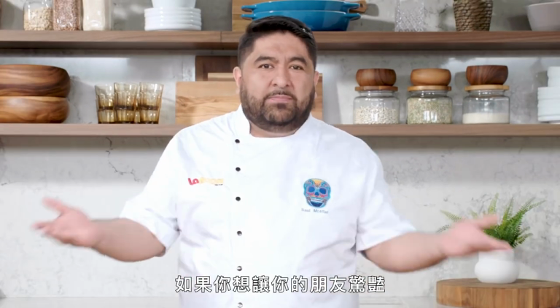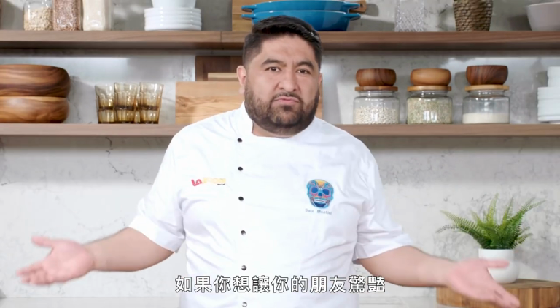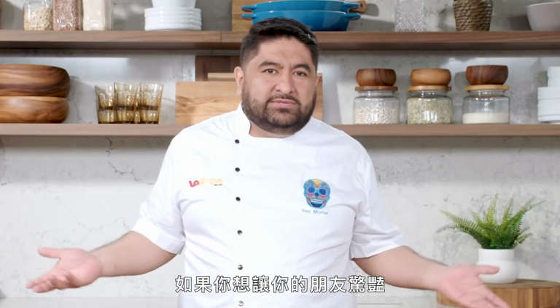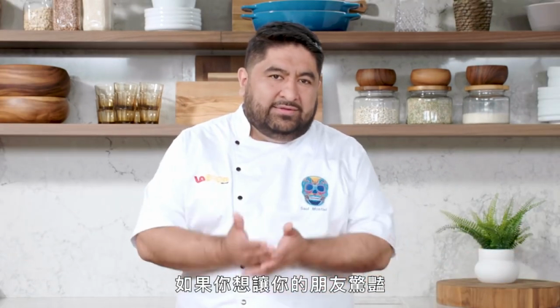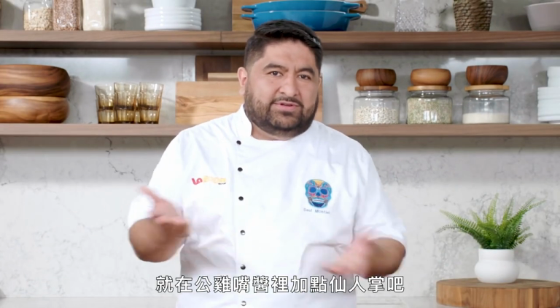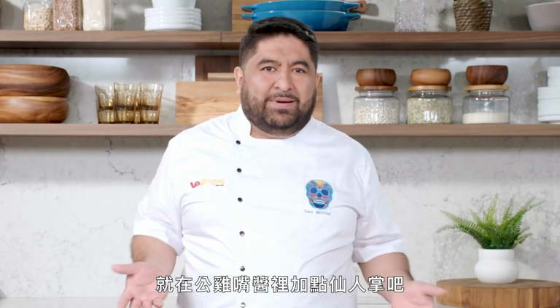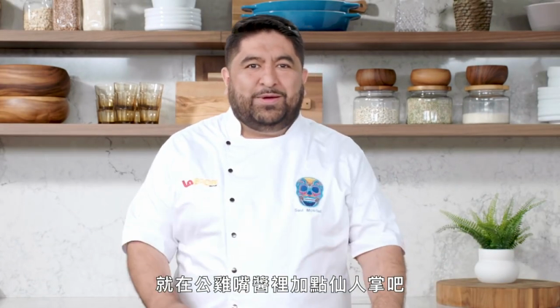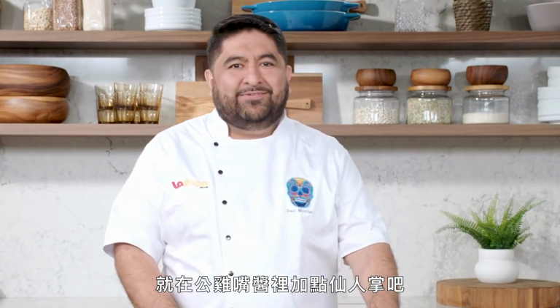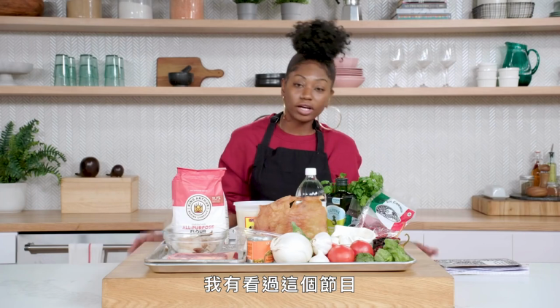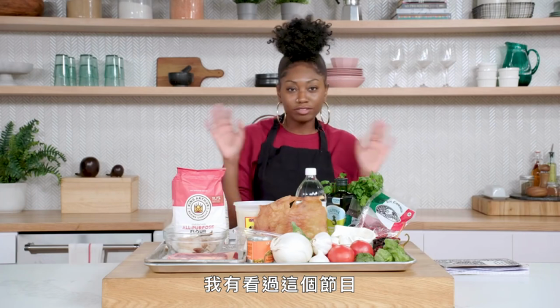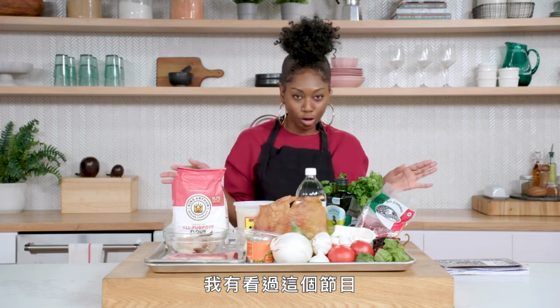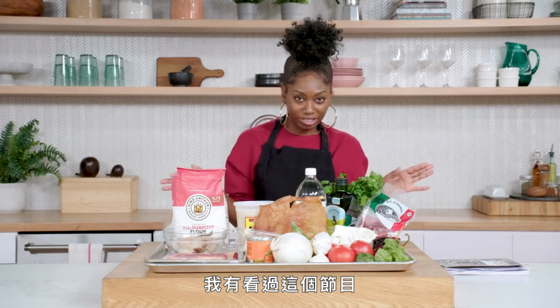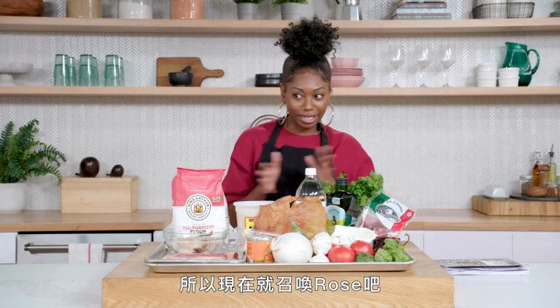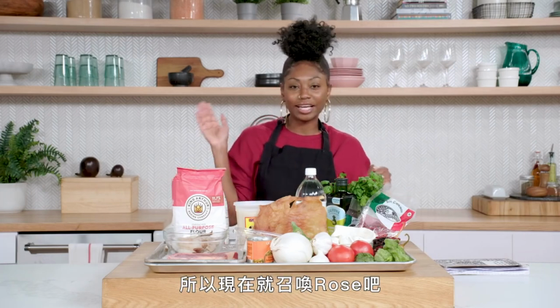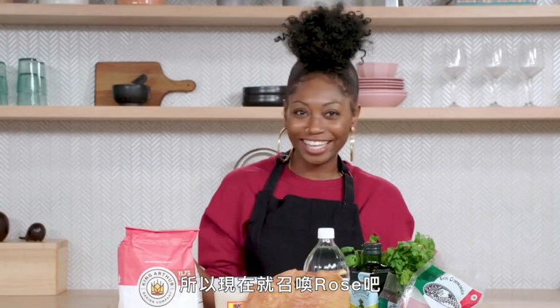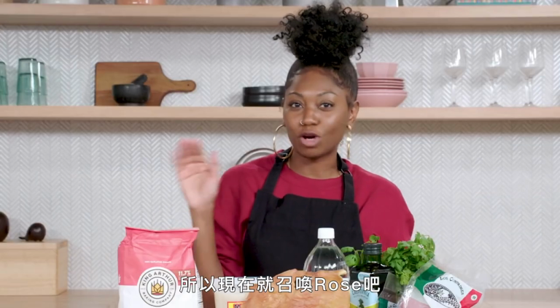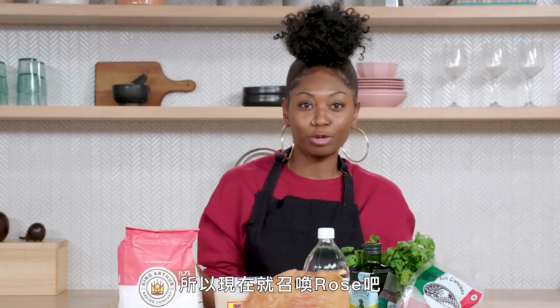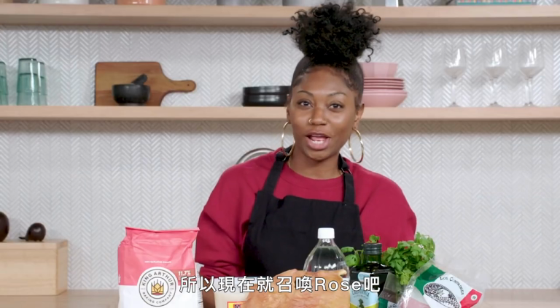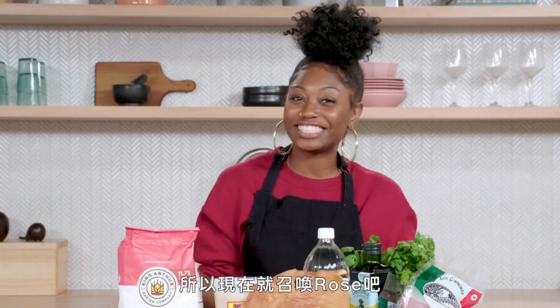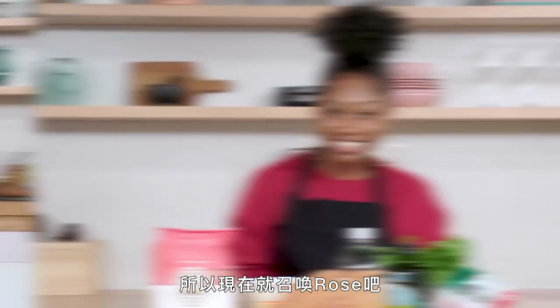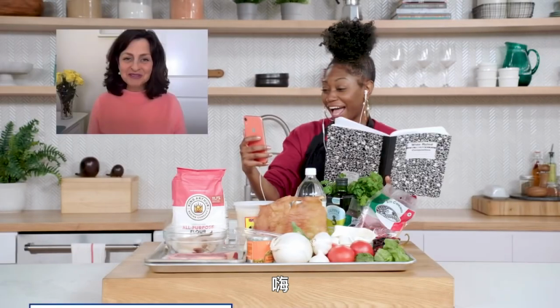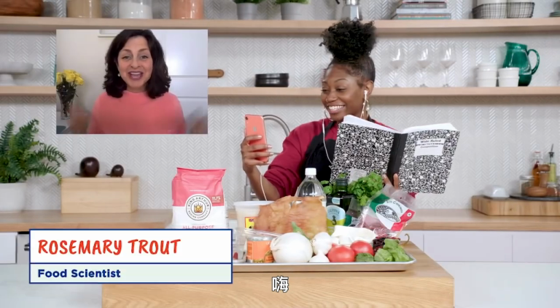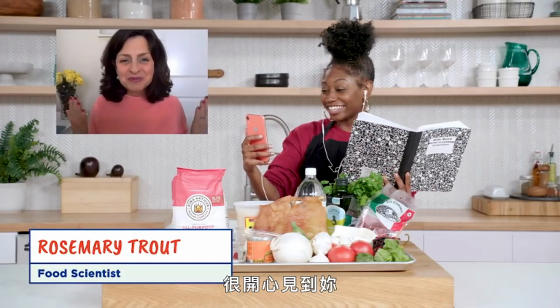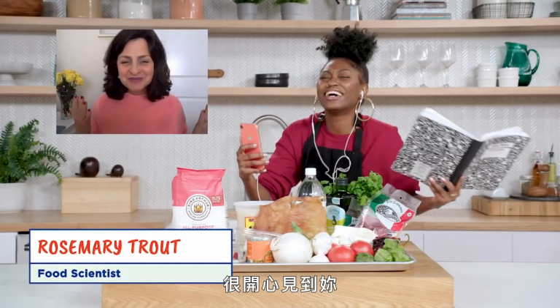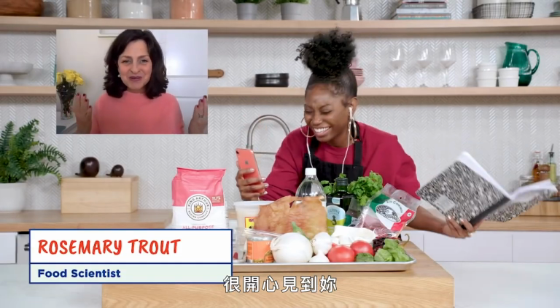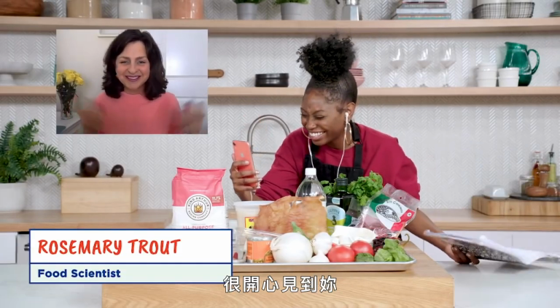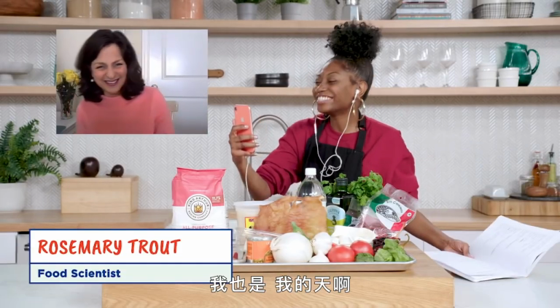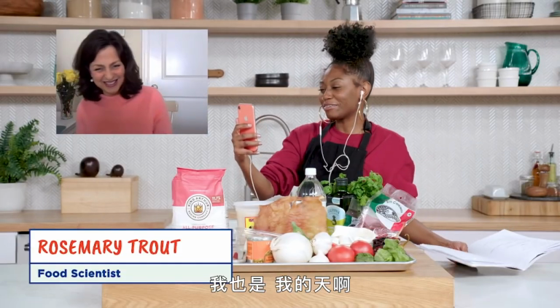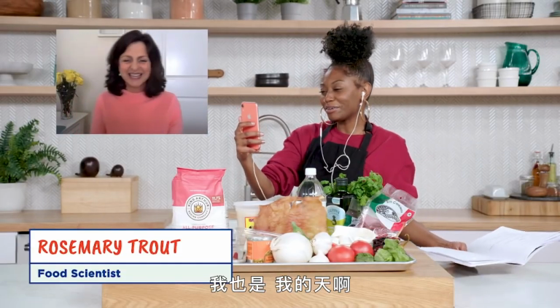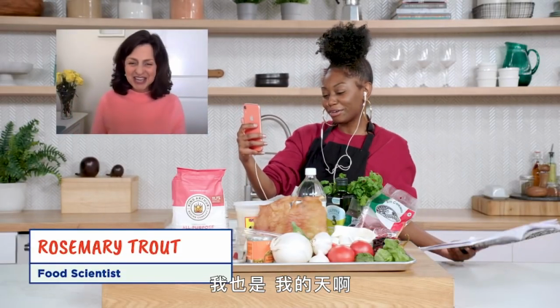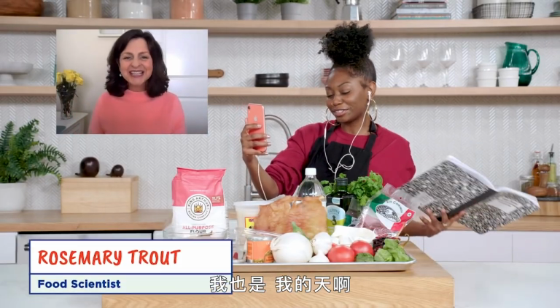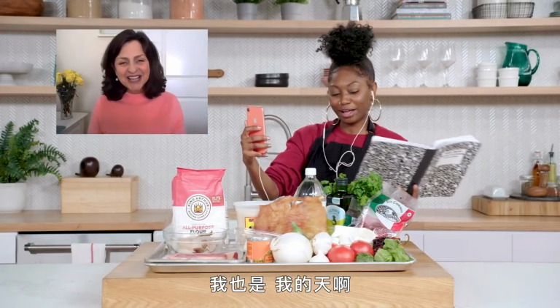I've seen the show — get Rose here, stat! Hi! It's super nice to meet you. Nice to meet you, Rose. What exactly is nopal?